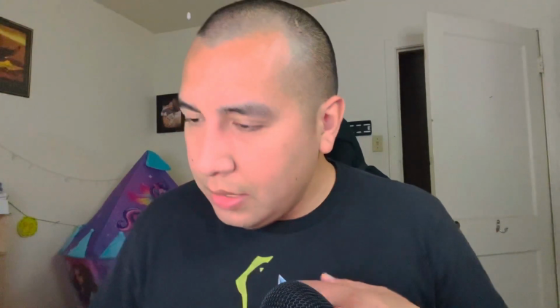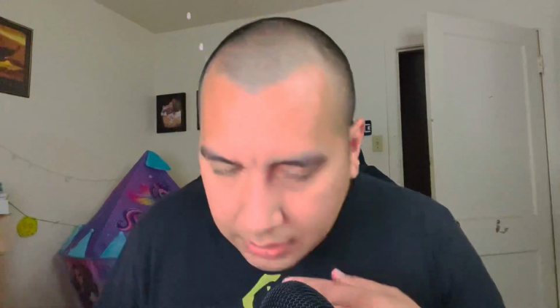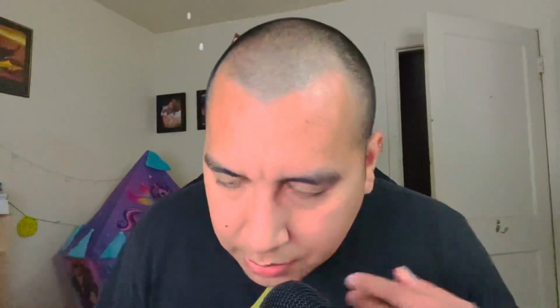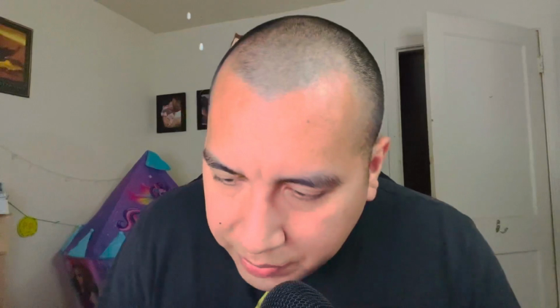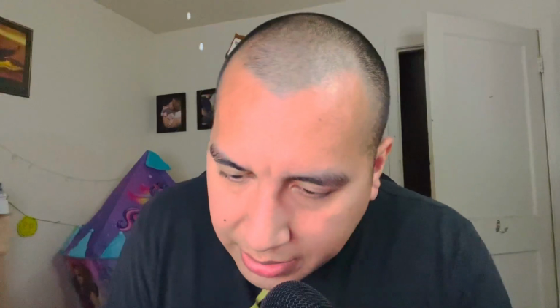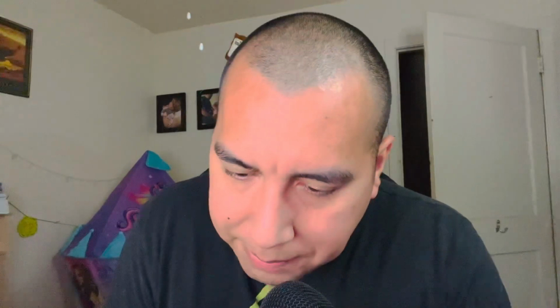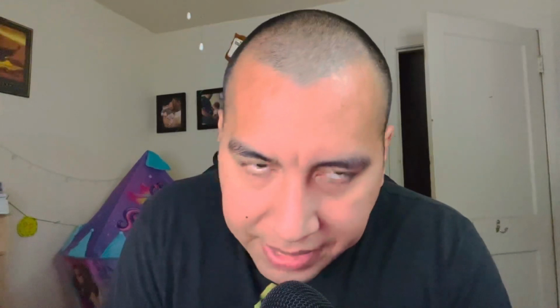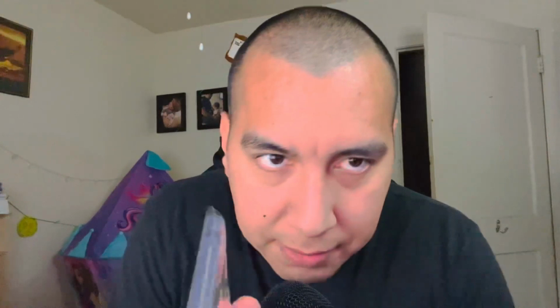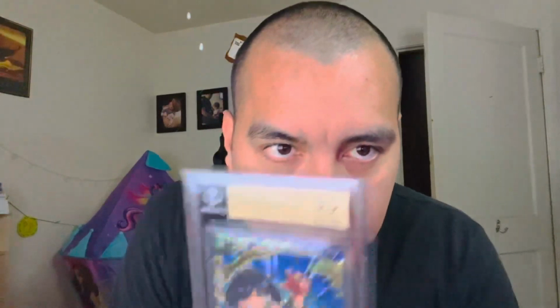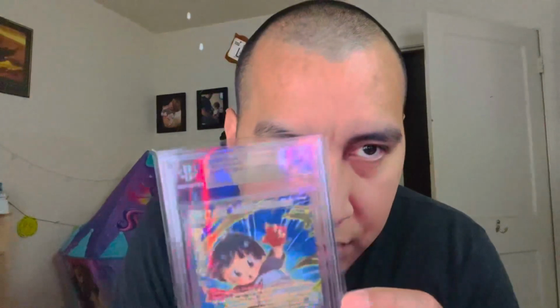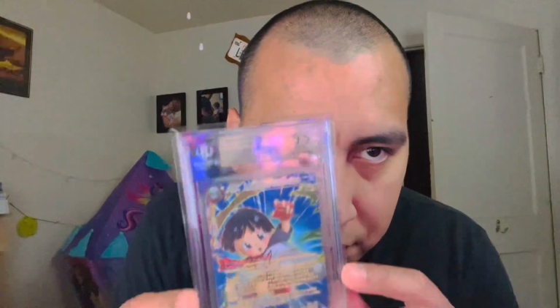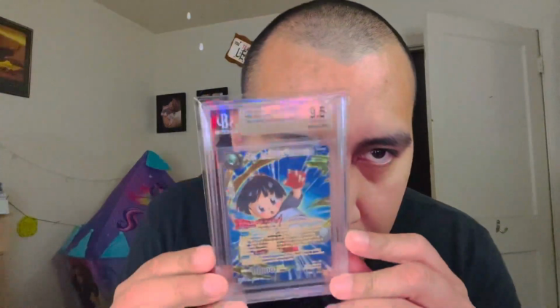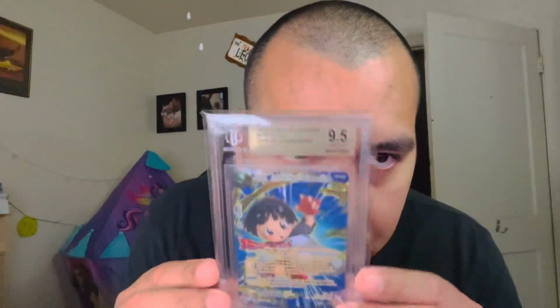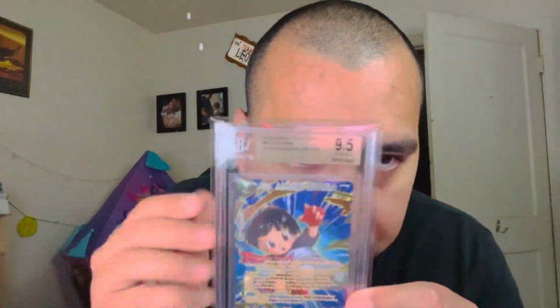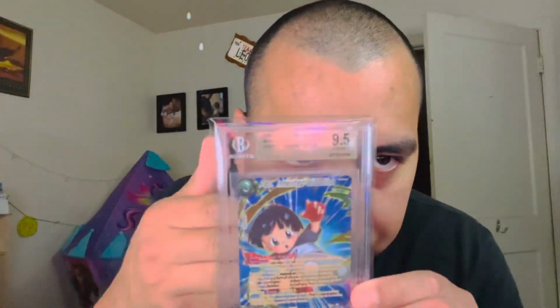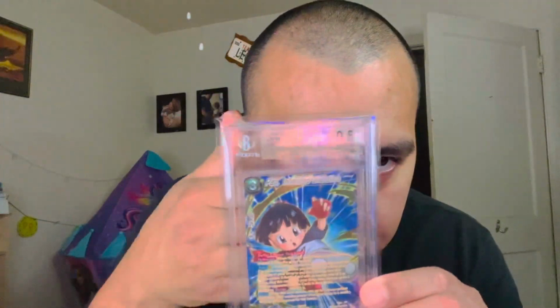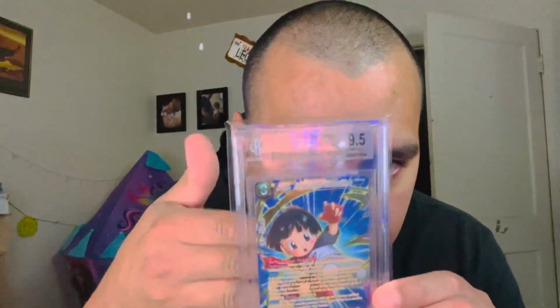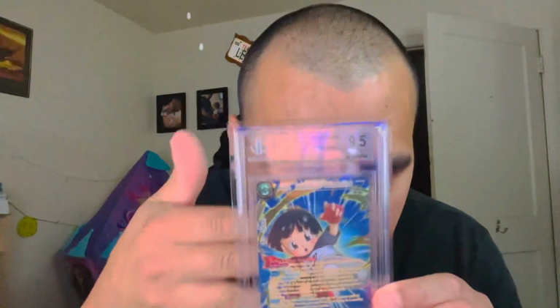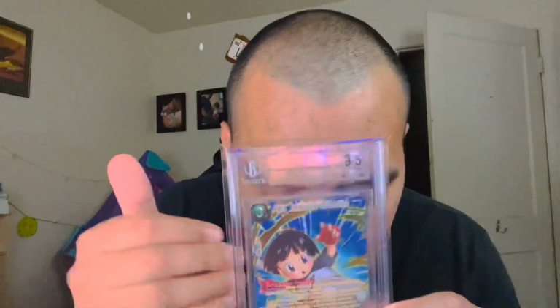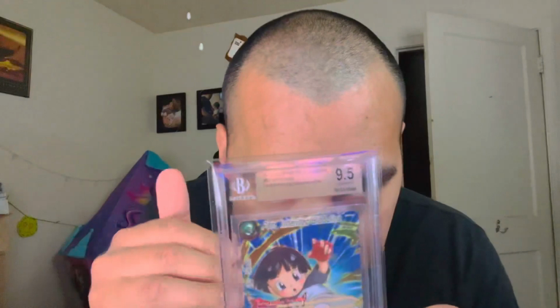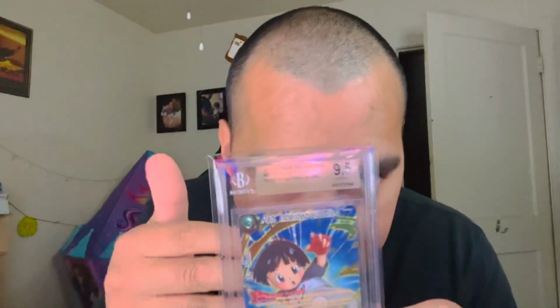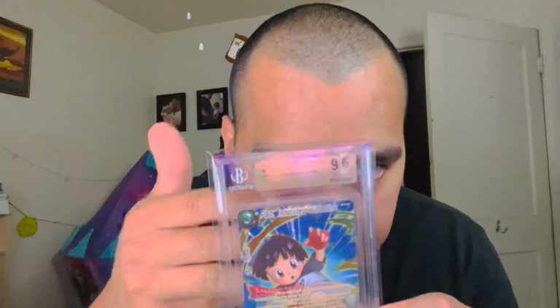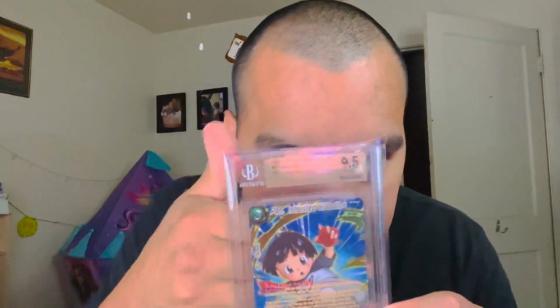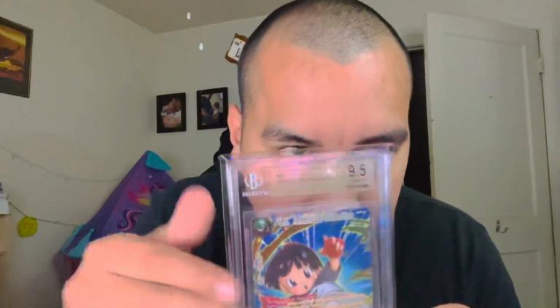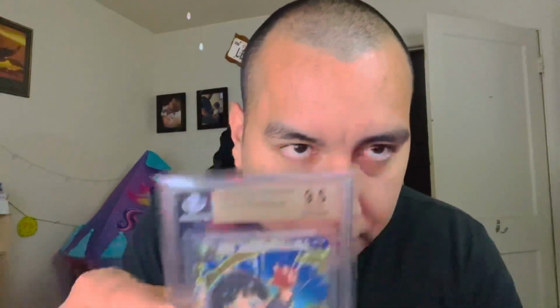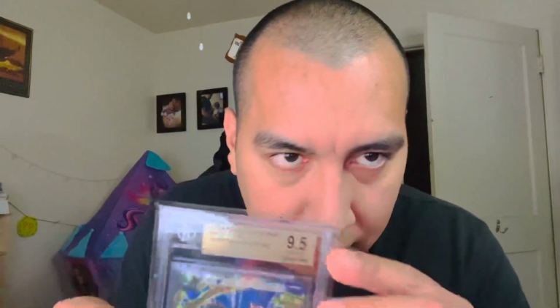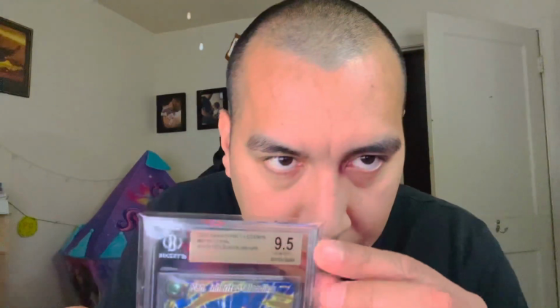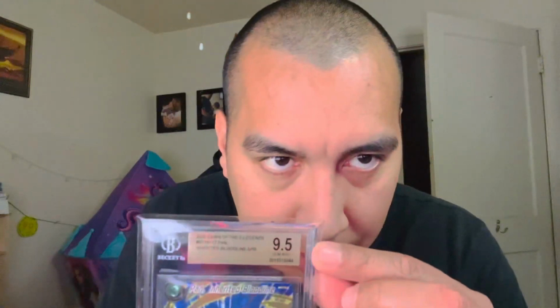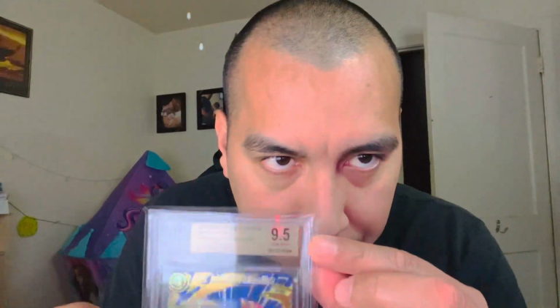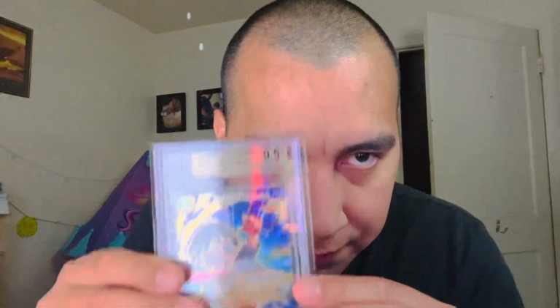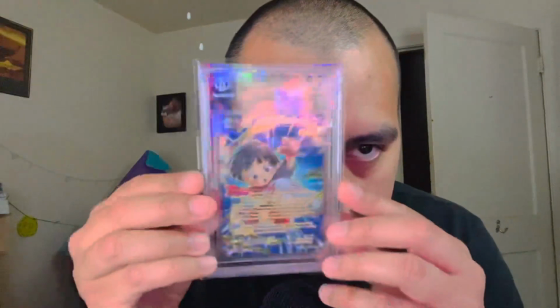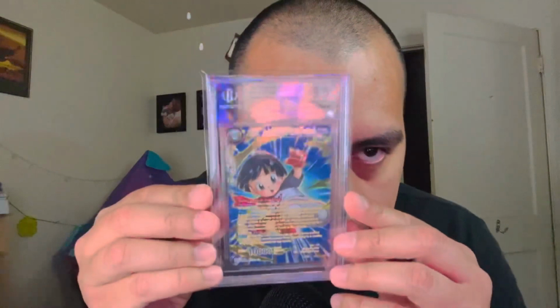Next up we got a Pan from Dragon Ball Super — the movie. They got a 9.5 gem card.